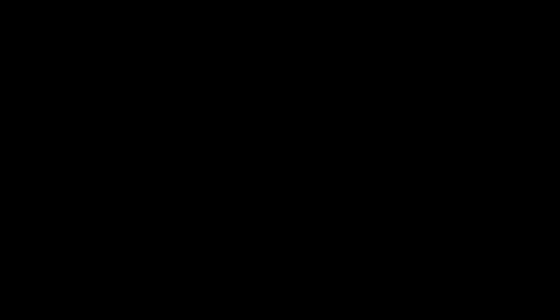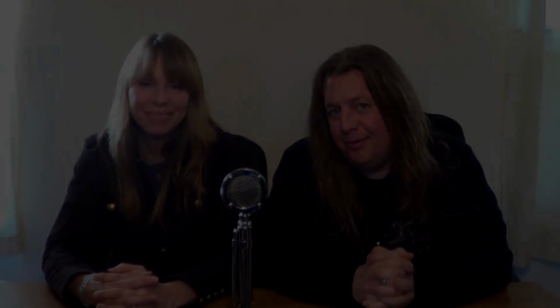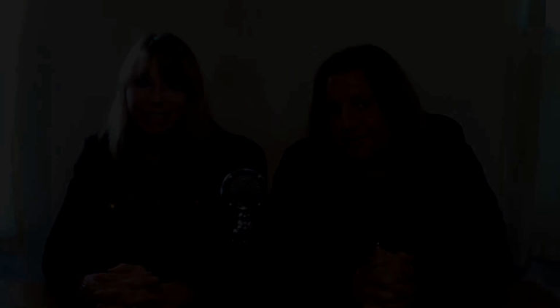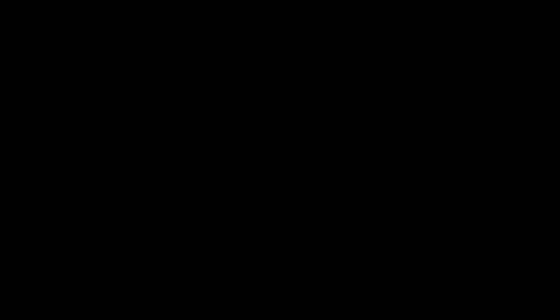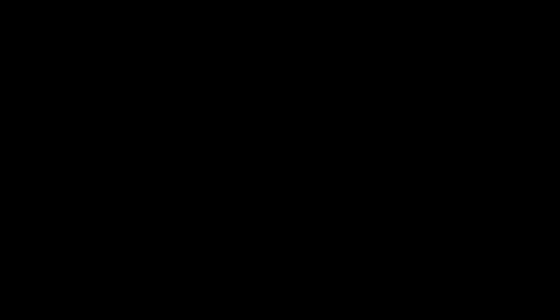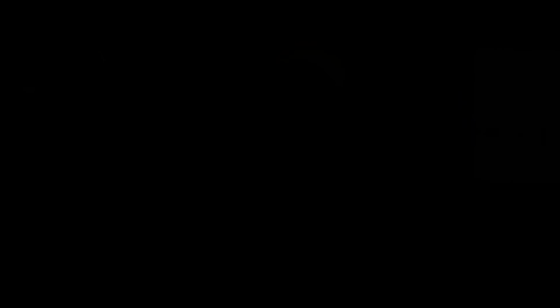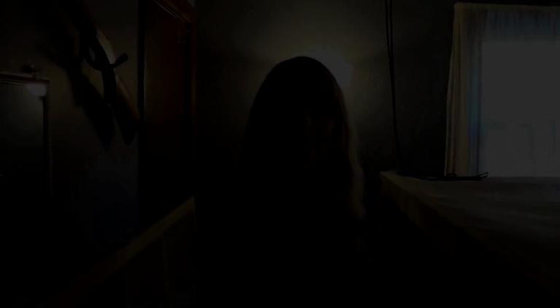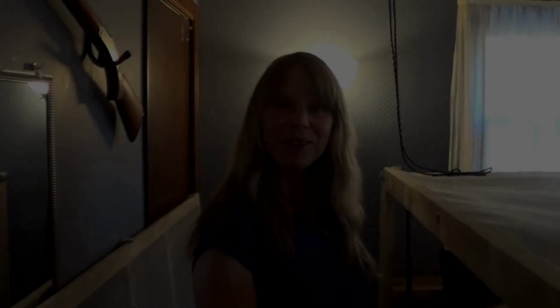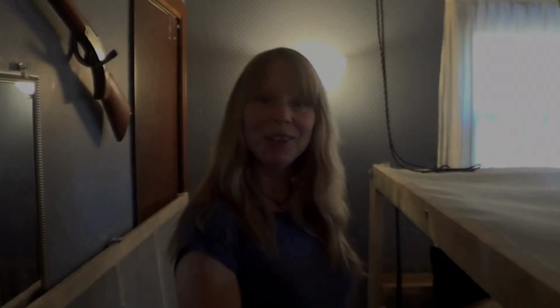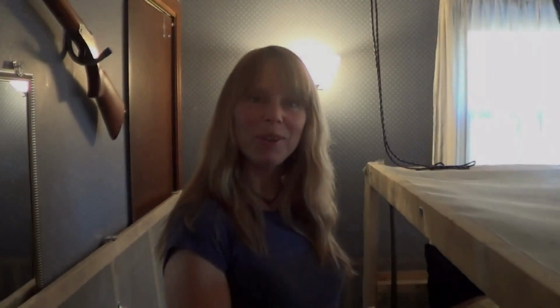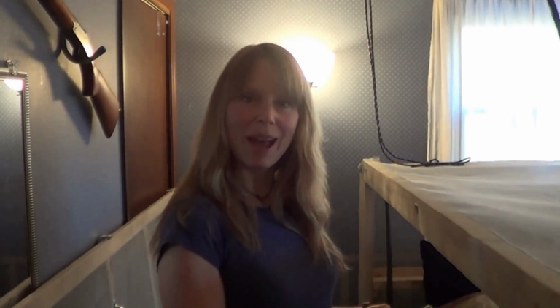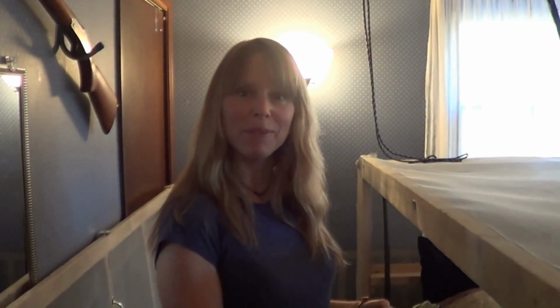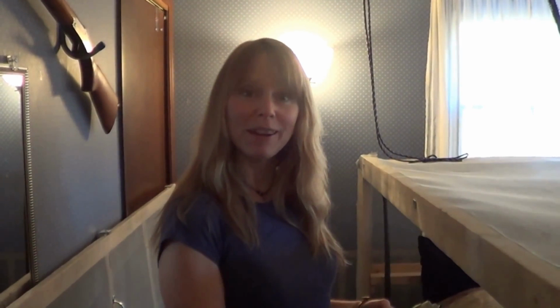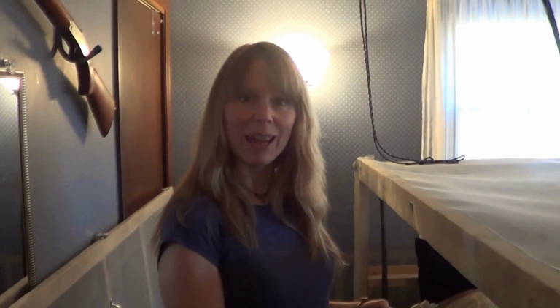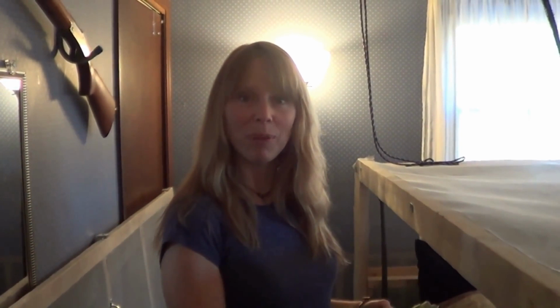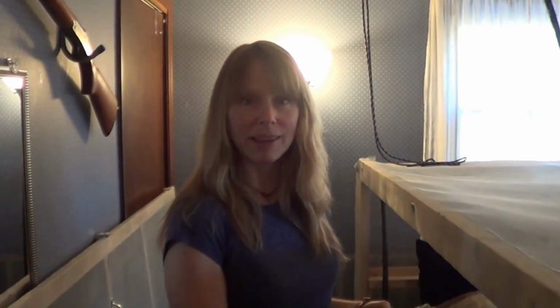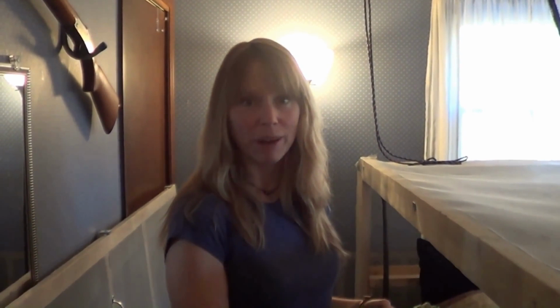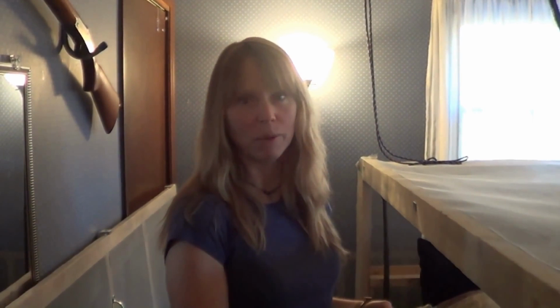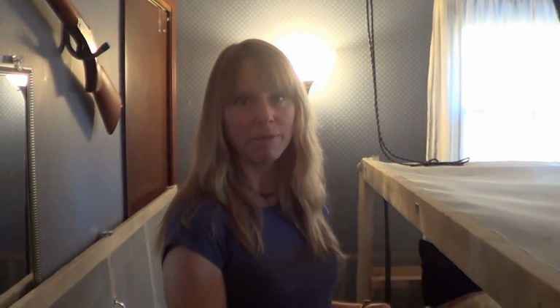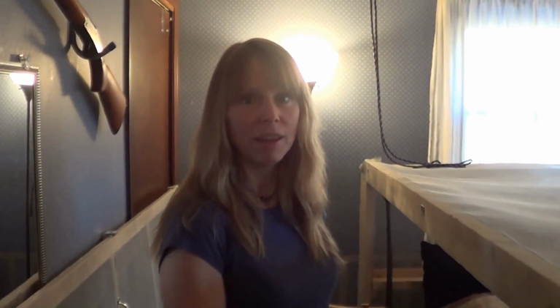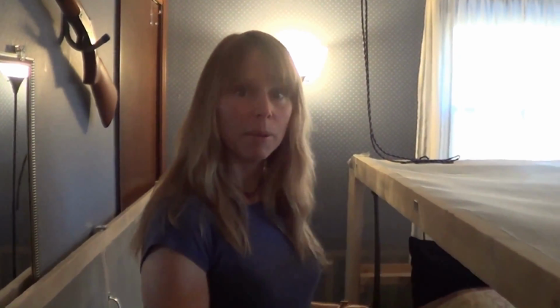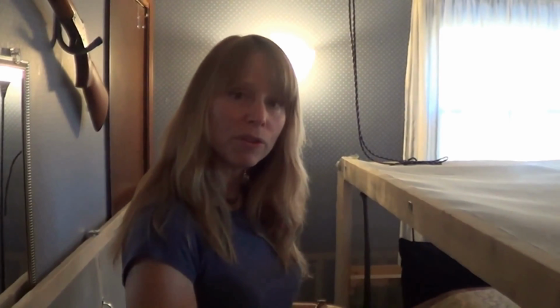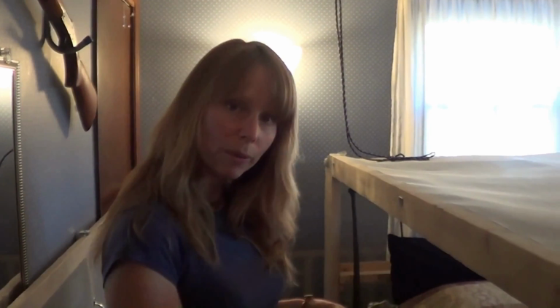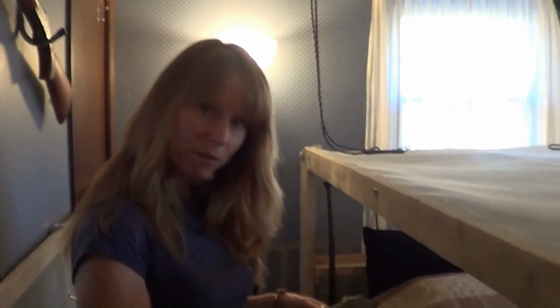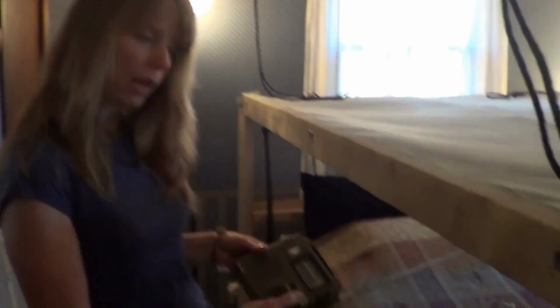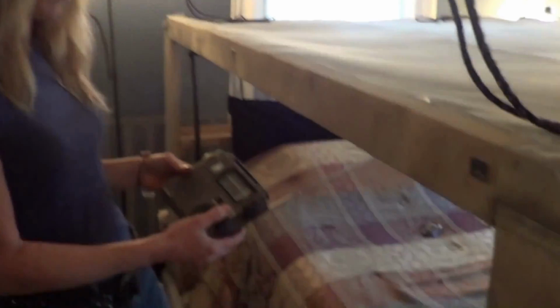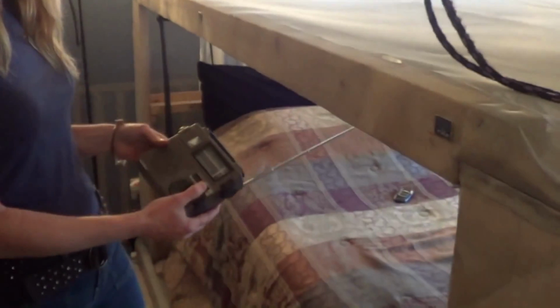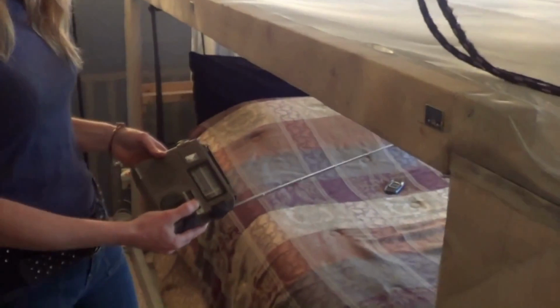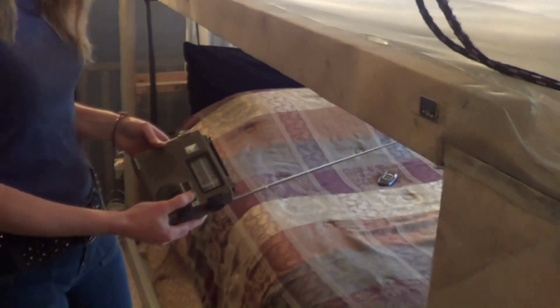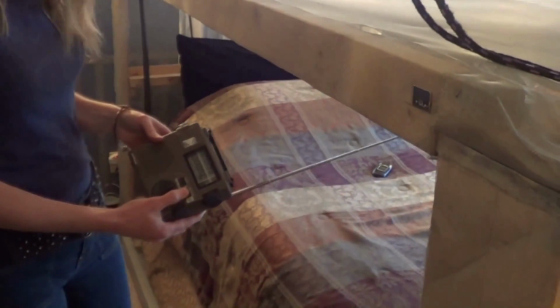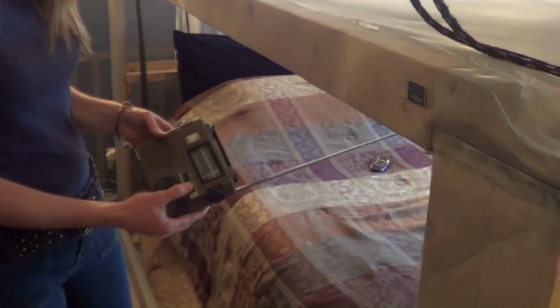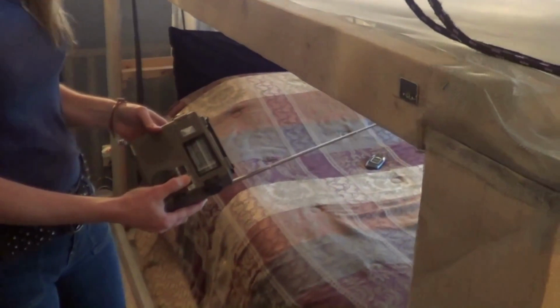We're going to show you how the Faraday cage blocks out radio waves and we're going to start with this radio, so I'll just turn it on.